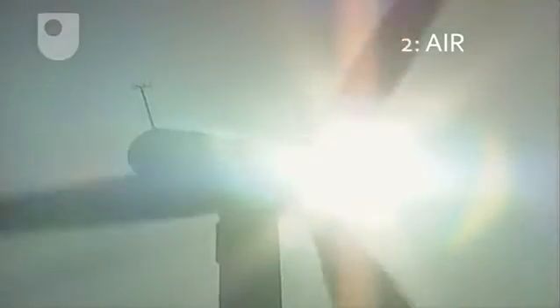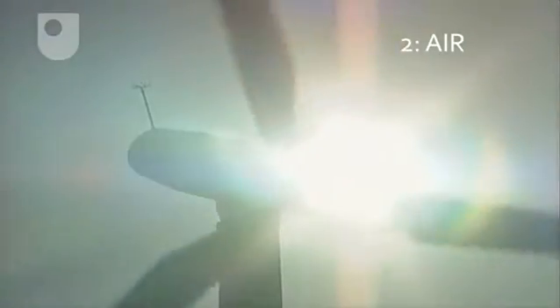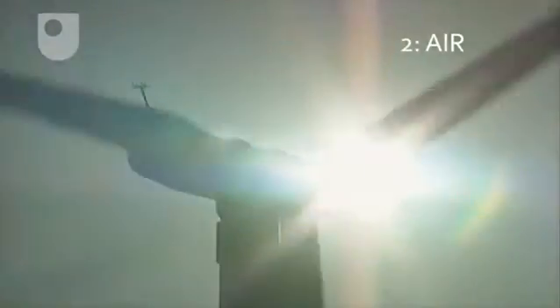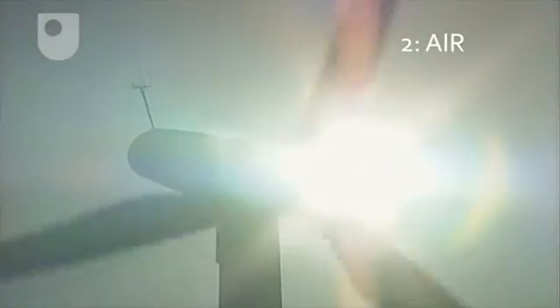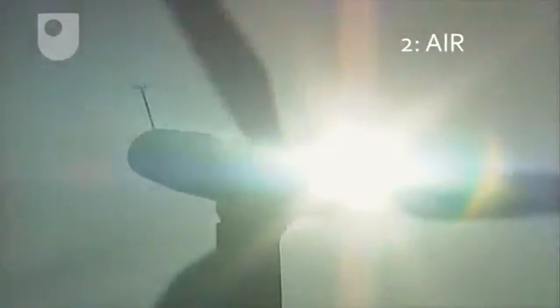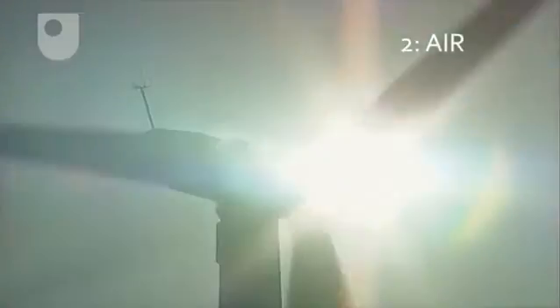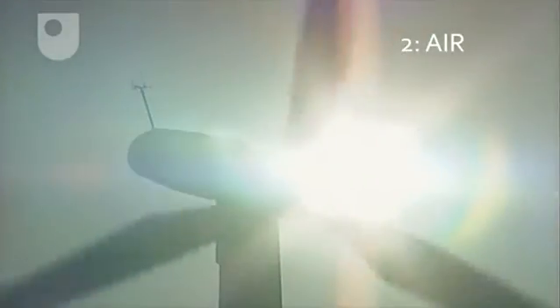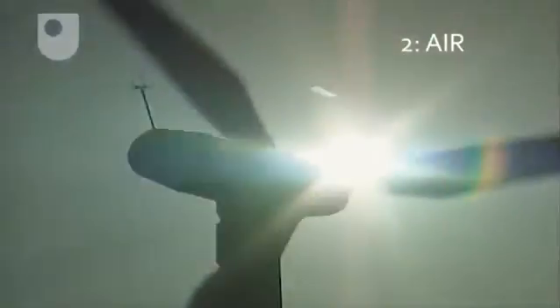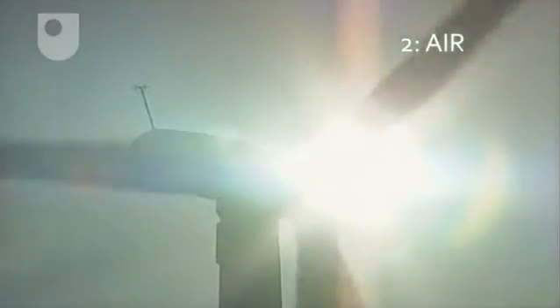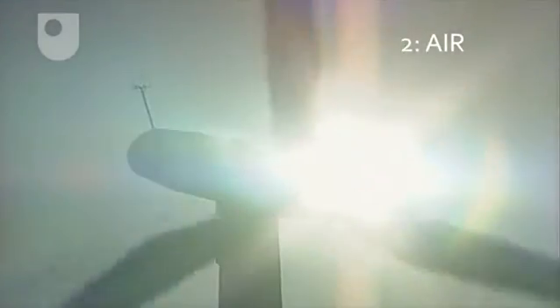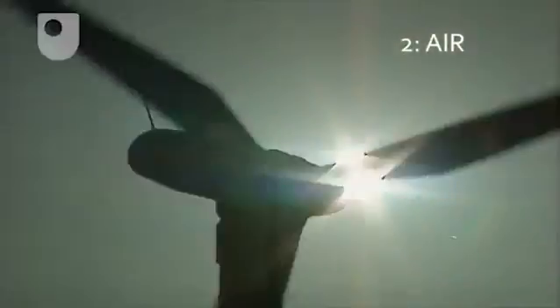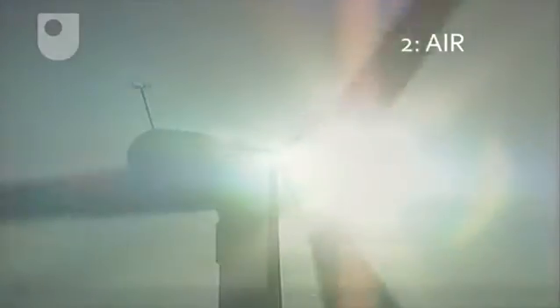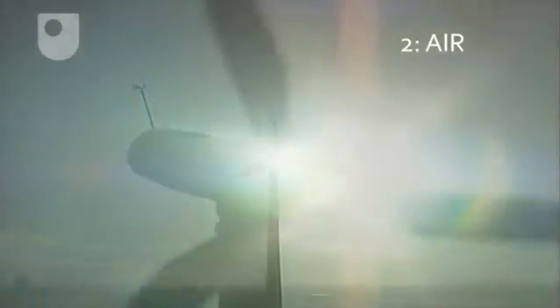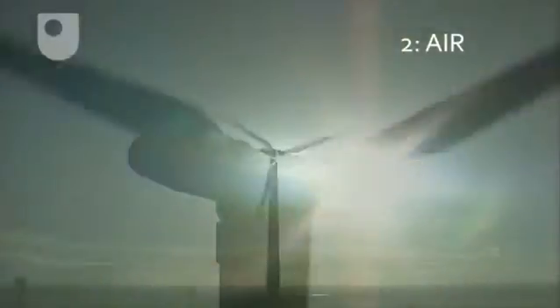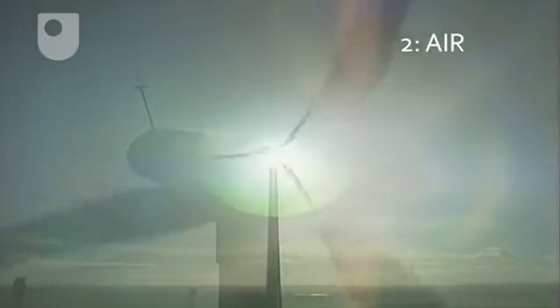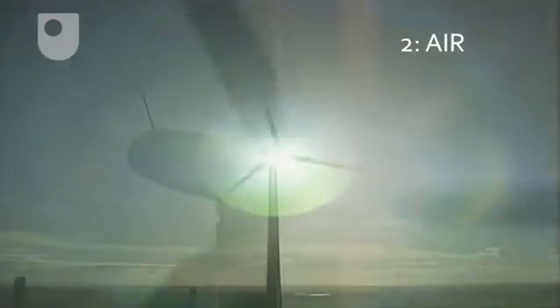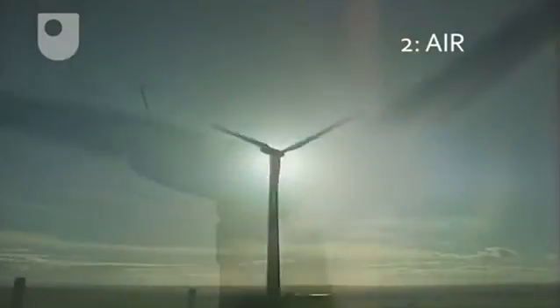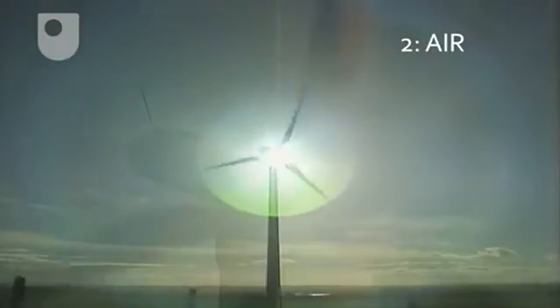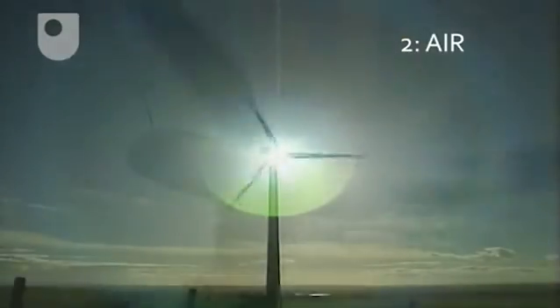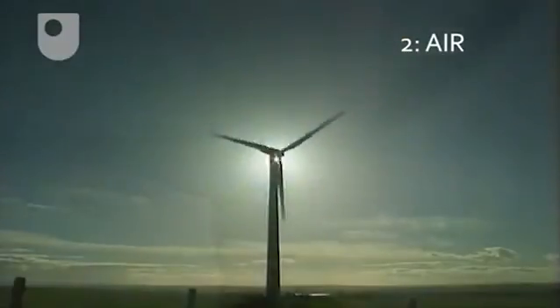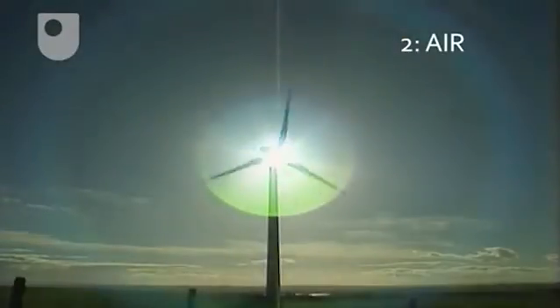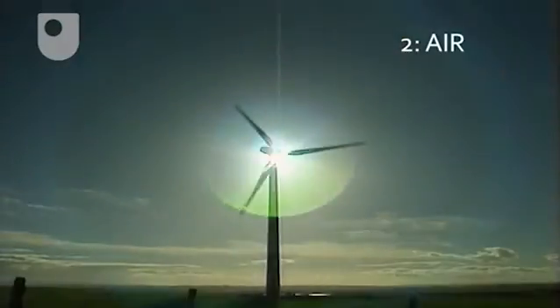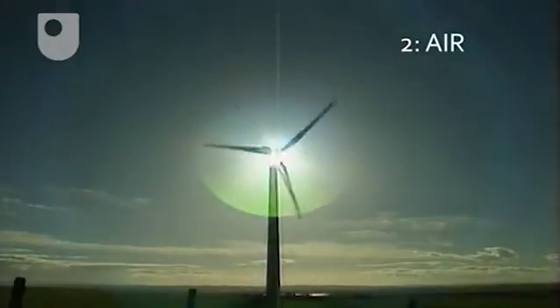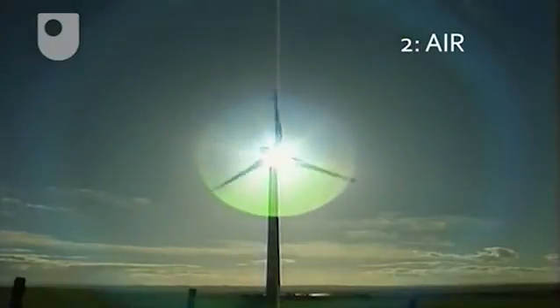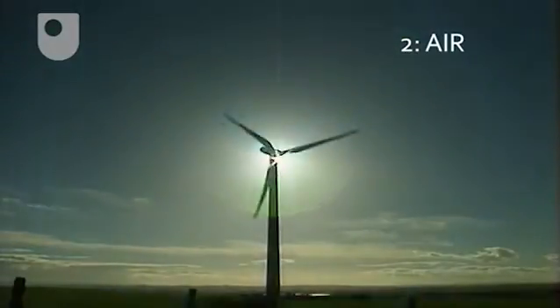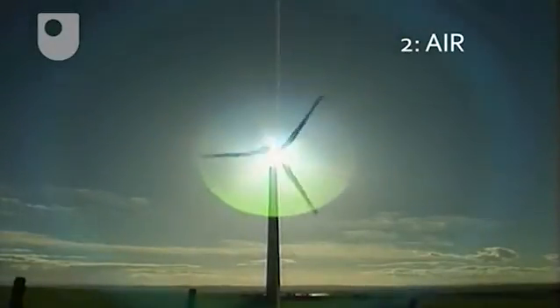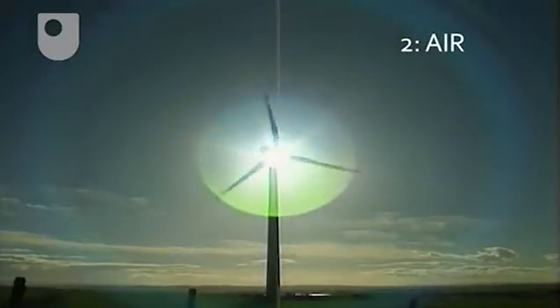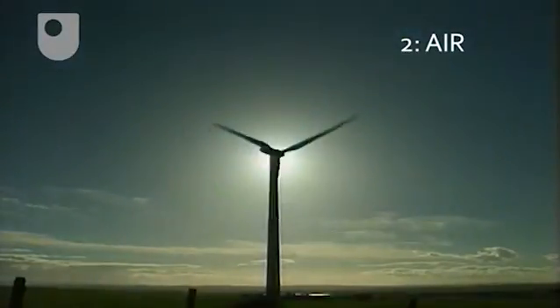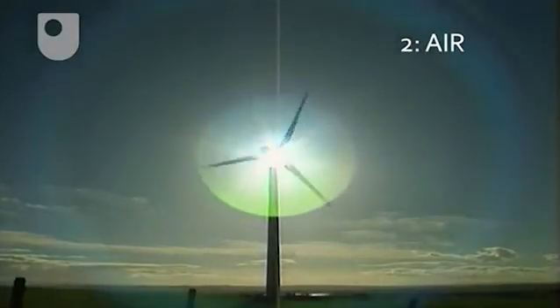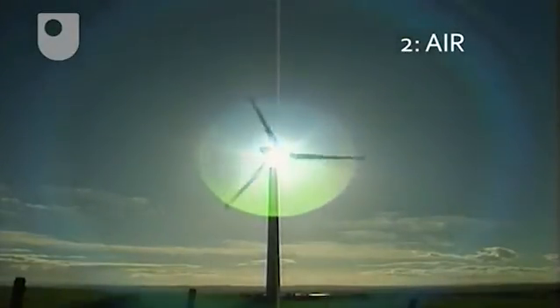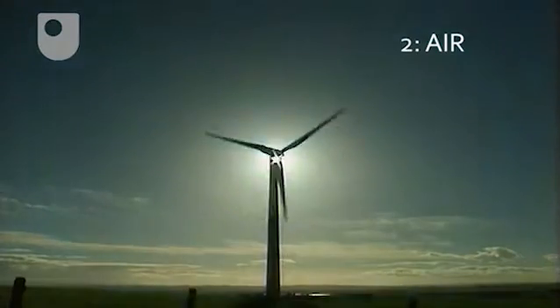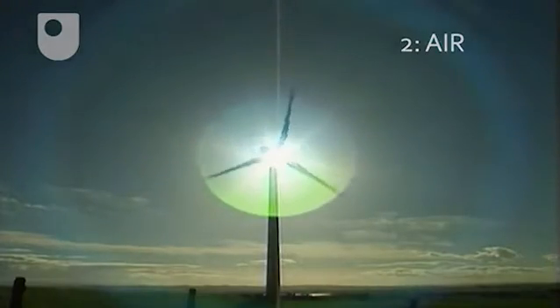We look at the latest wind turbines, the atmospheric processes that power them, the energy they produce, their economics, and their future prospects, onshore and offshore.